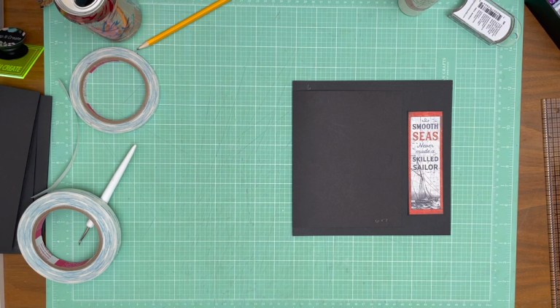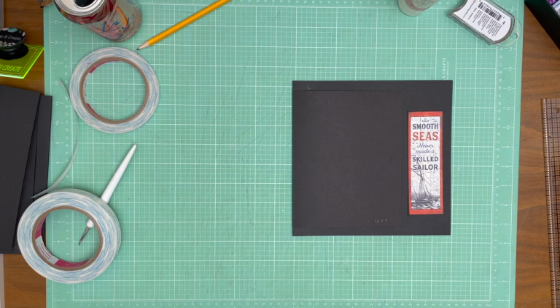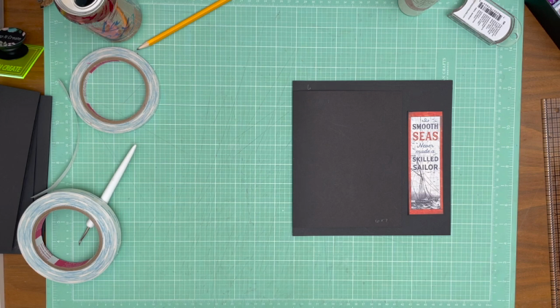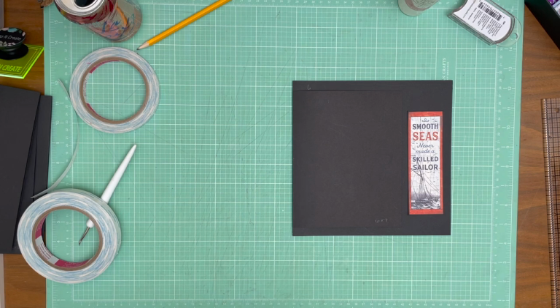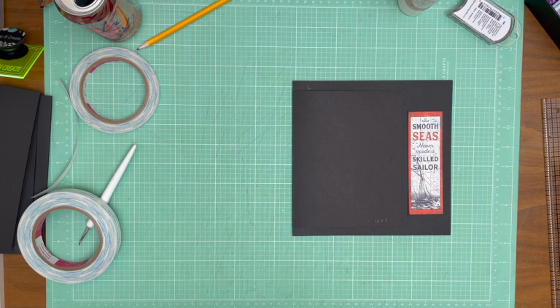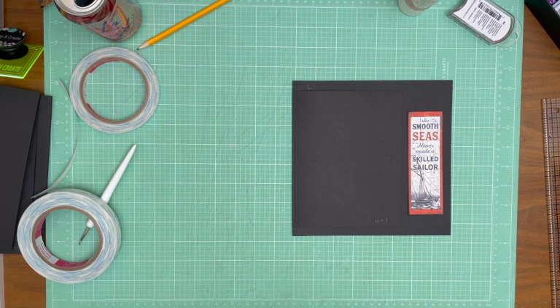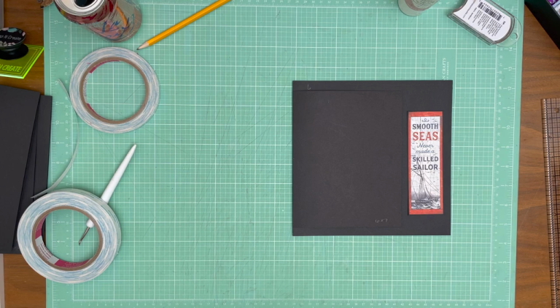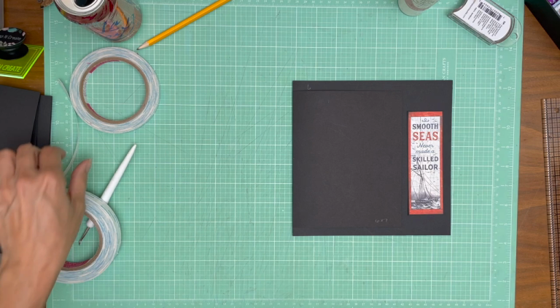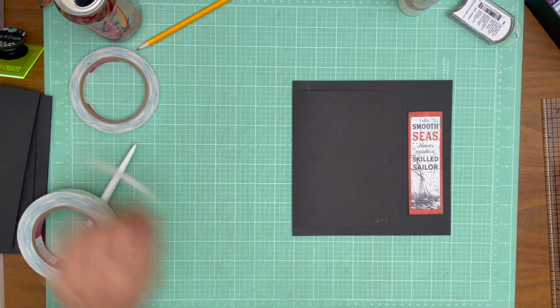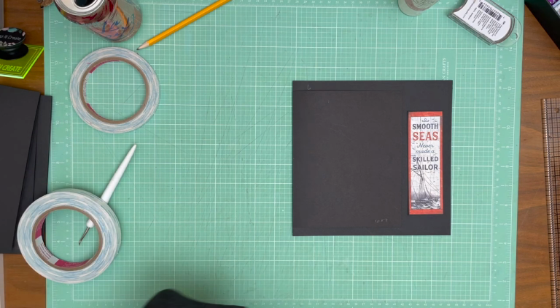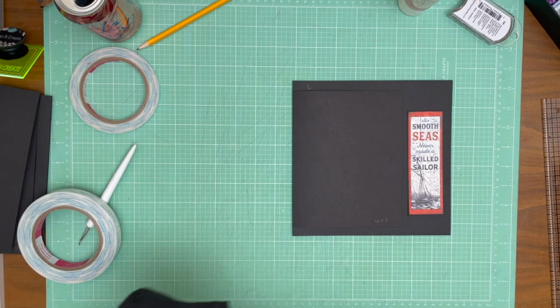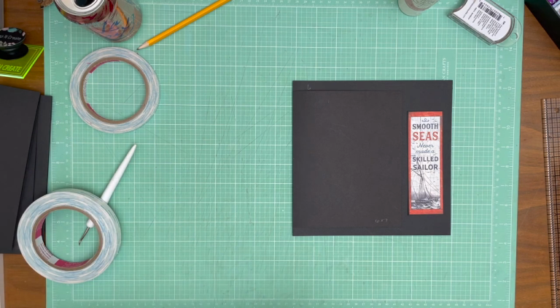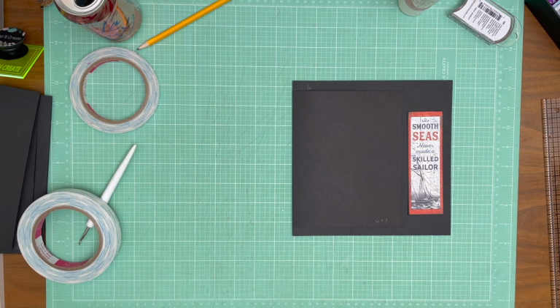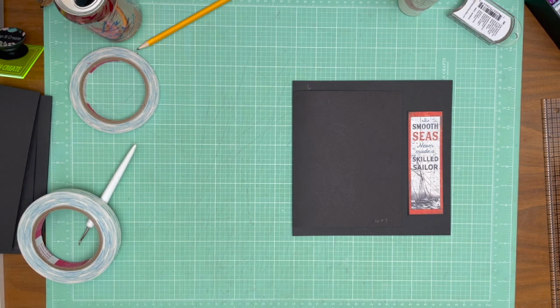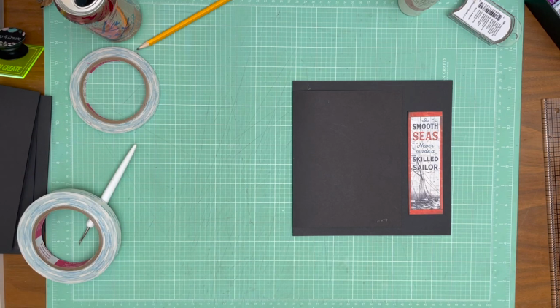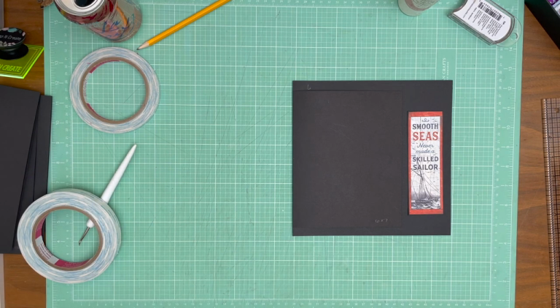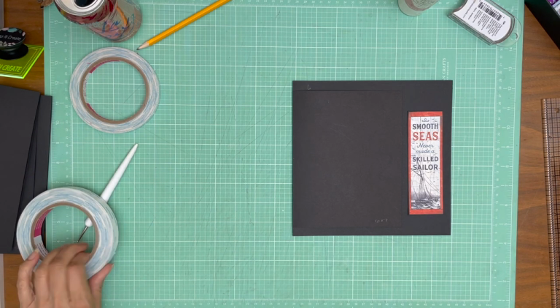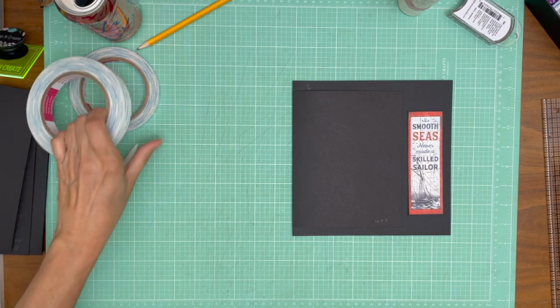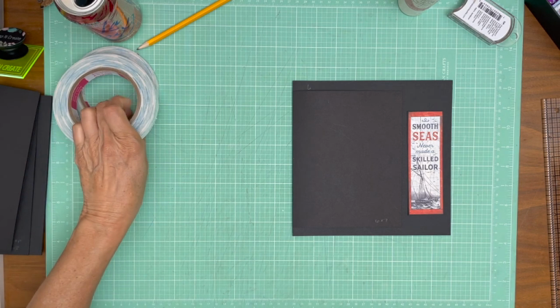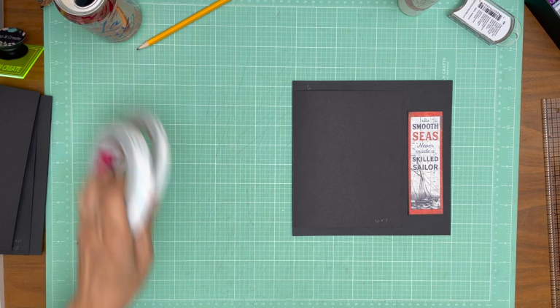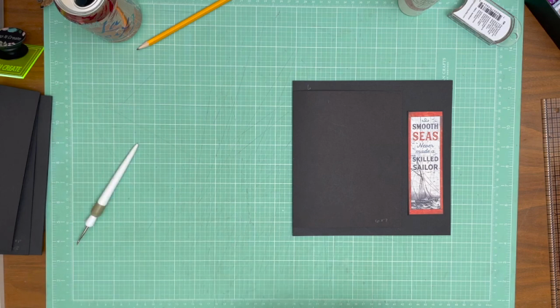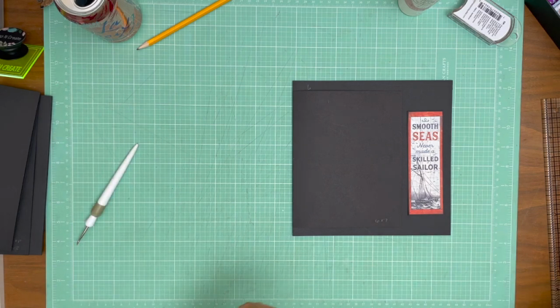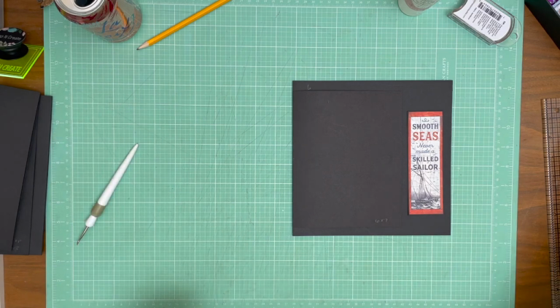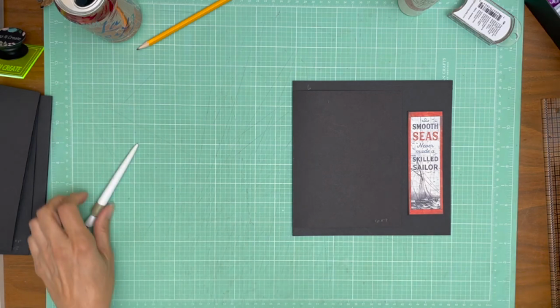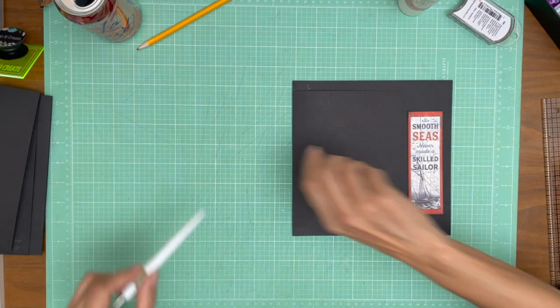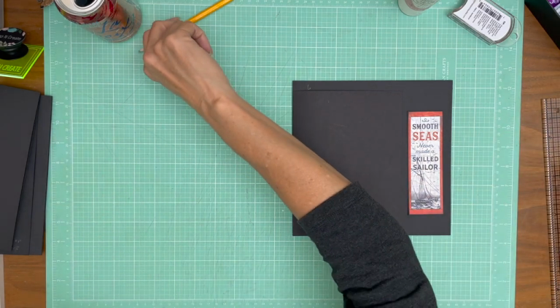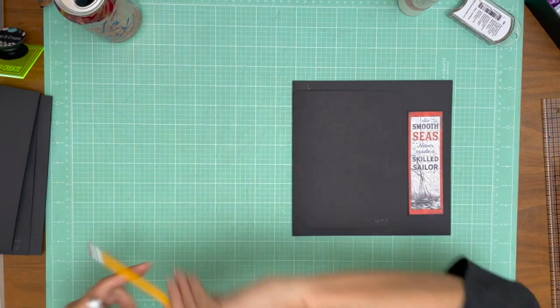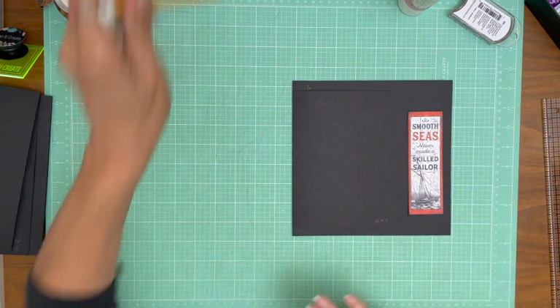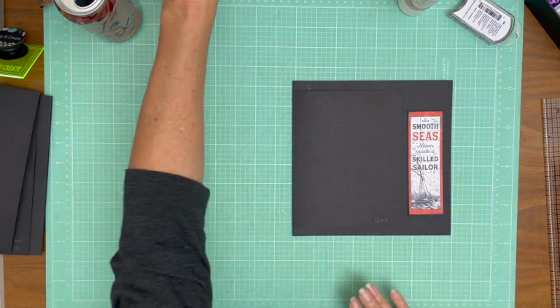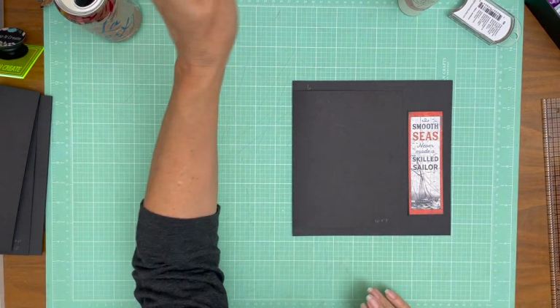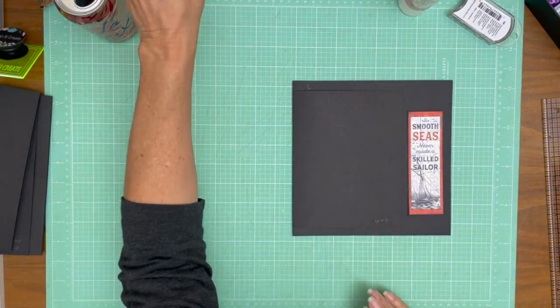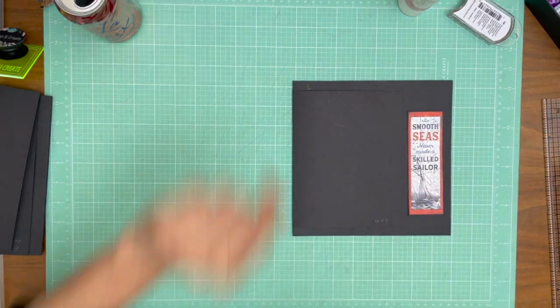Thanks for tuning in, everyone. This is Daphne from Scrap and Create. Now I'm off to make shrimp tacos for dinner. I hope everybody's having a great evening, and the next time we get together we'll be decorating this page.